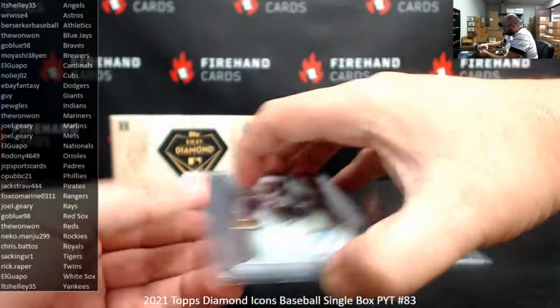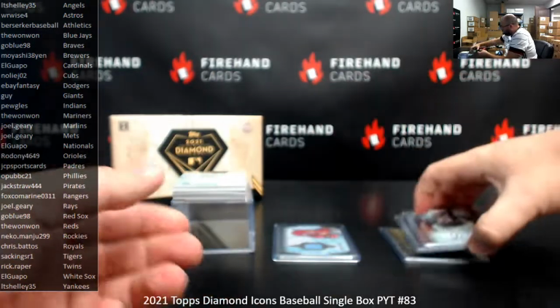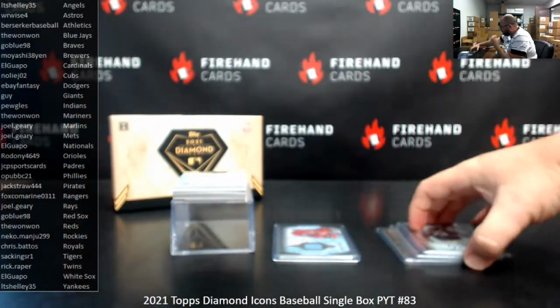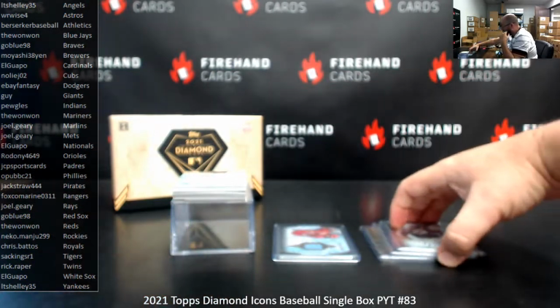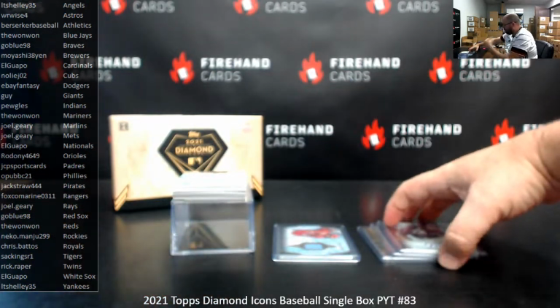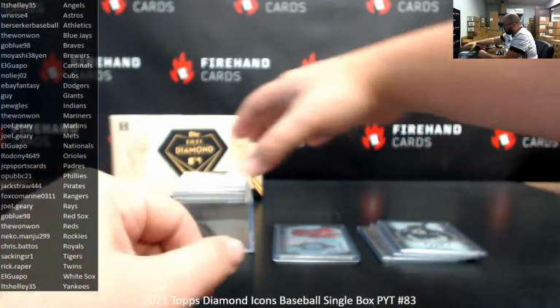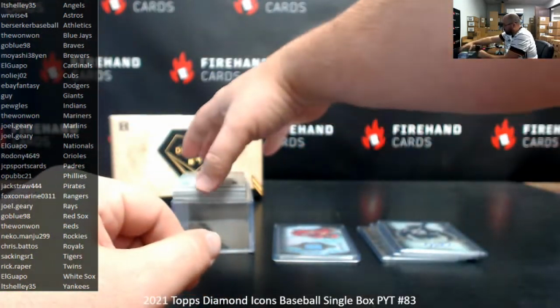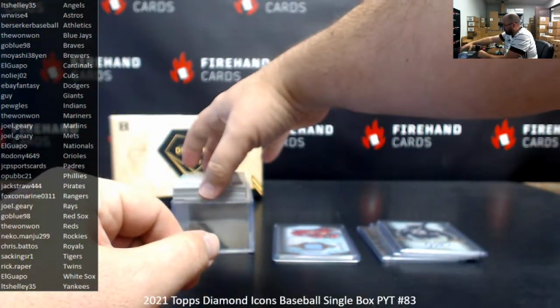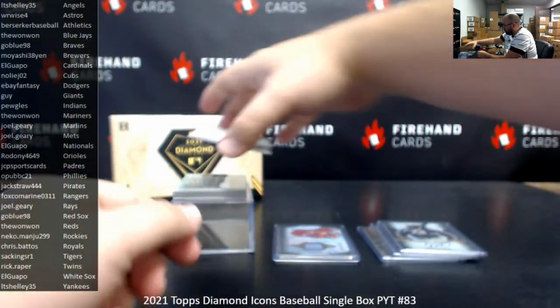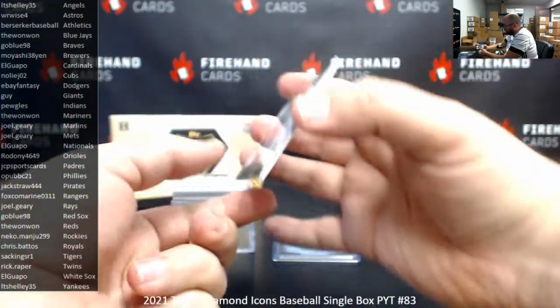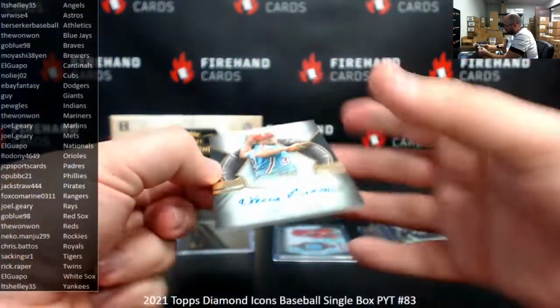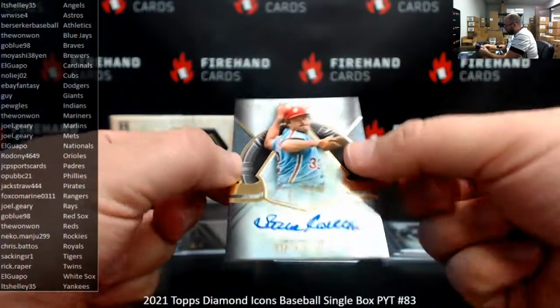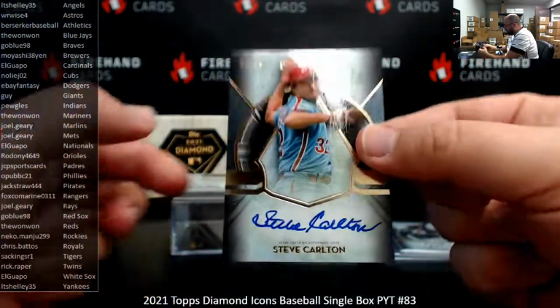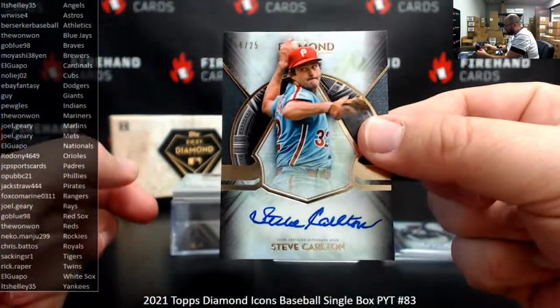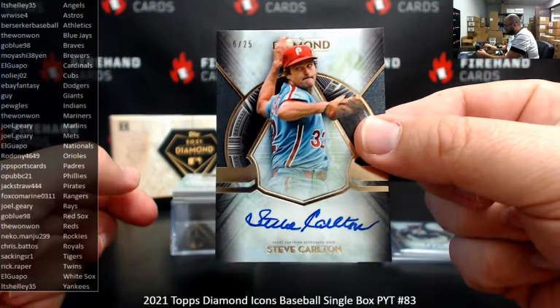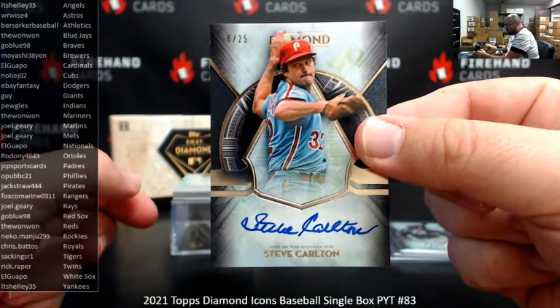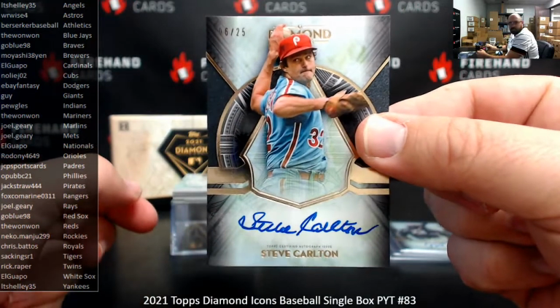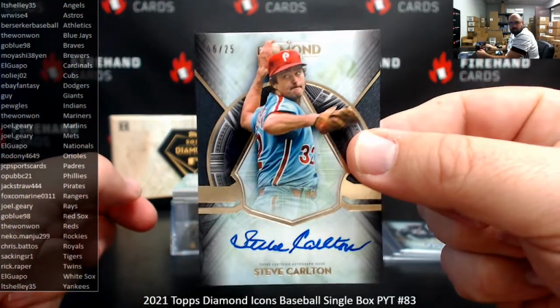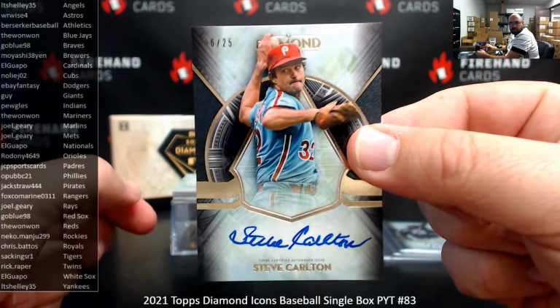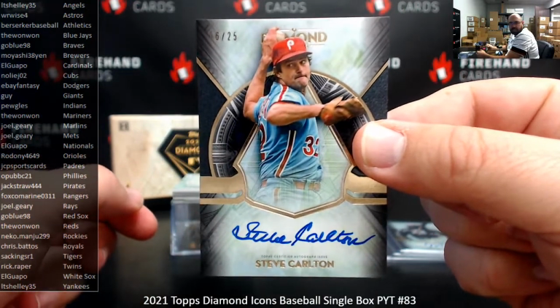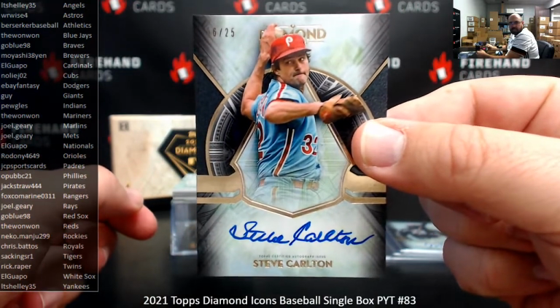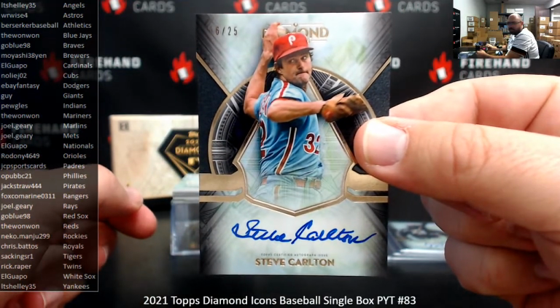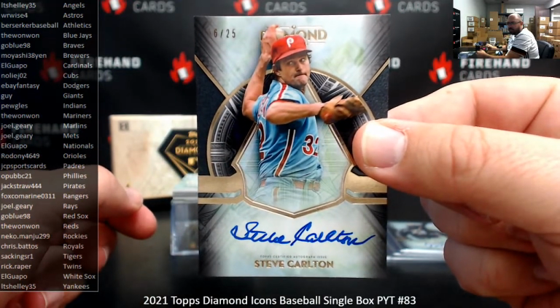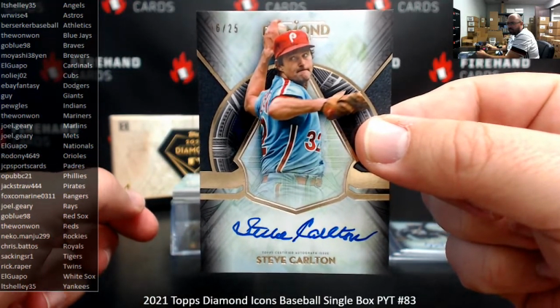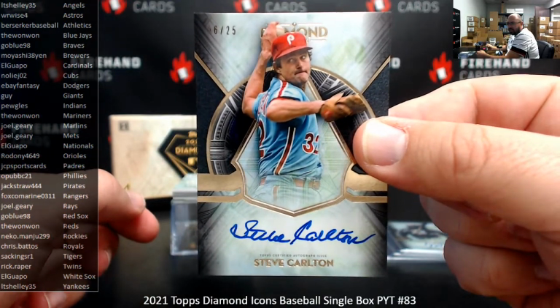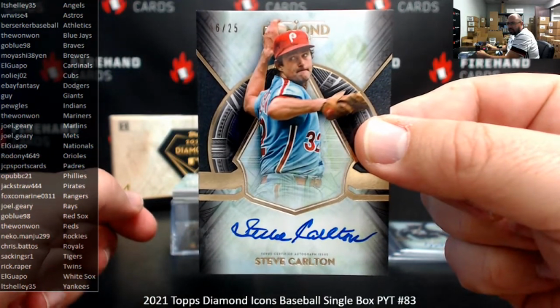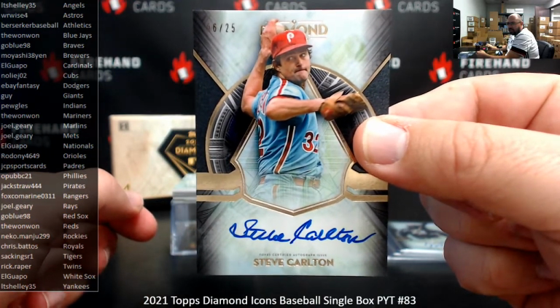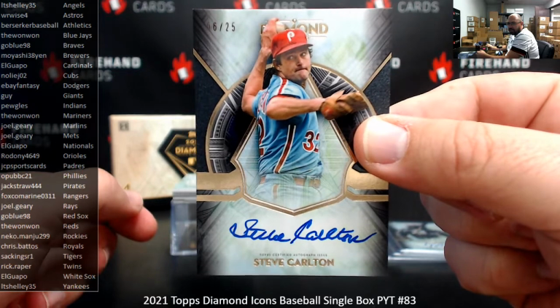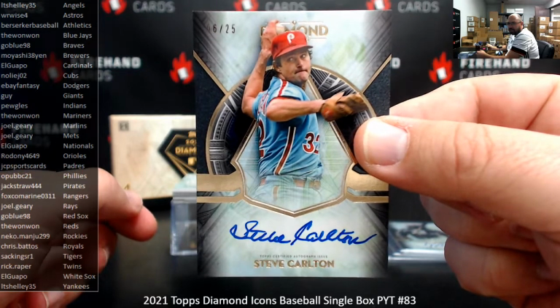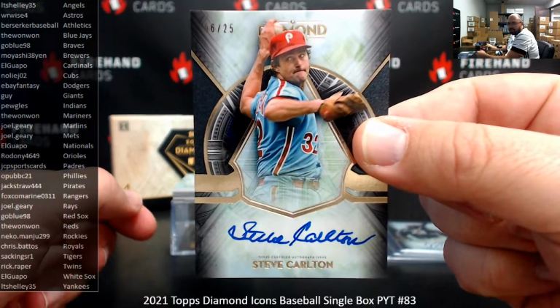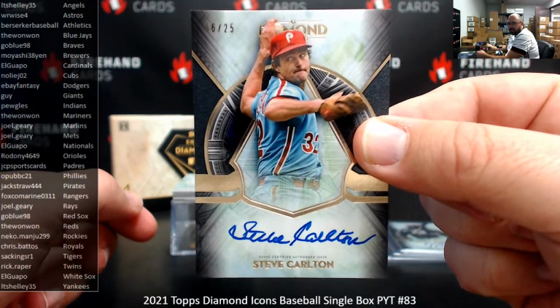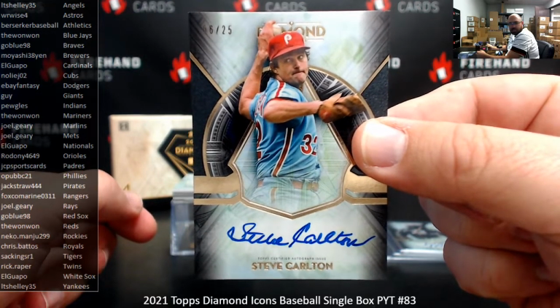Next up we've got a Vertical Auto here — number to 25, Steve Carlton, the Phillies. Phillies 2 goes to Opub, BC 21.